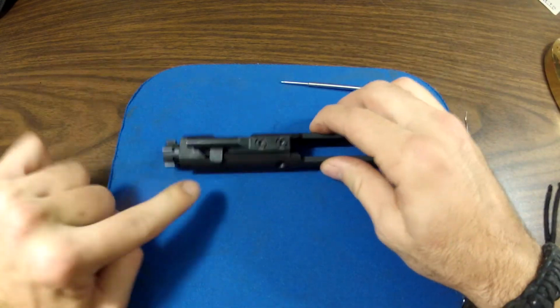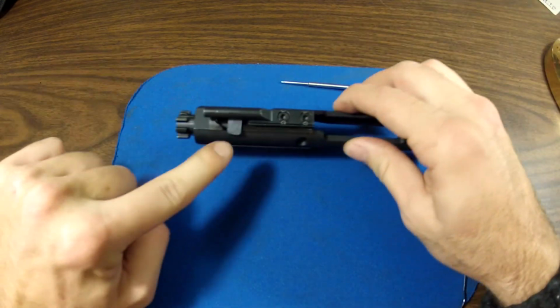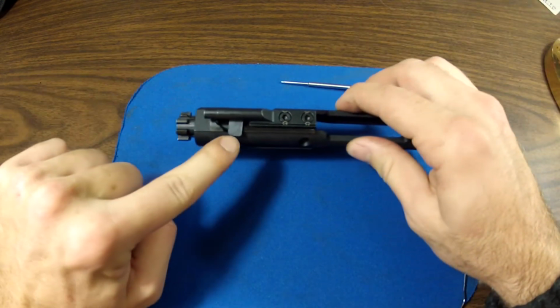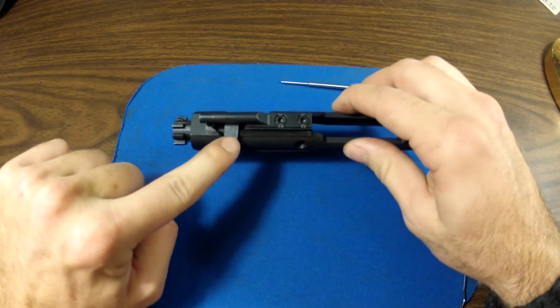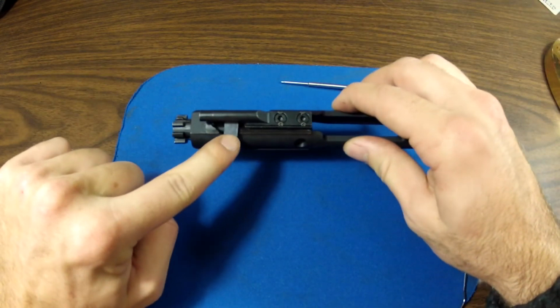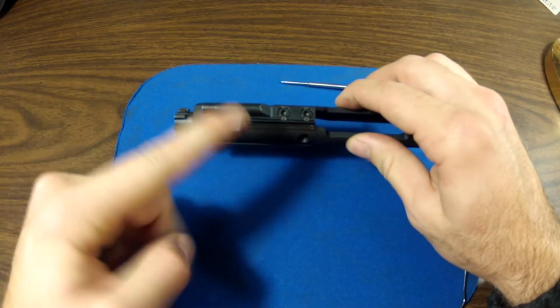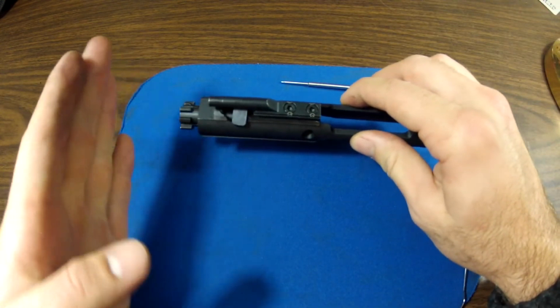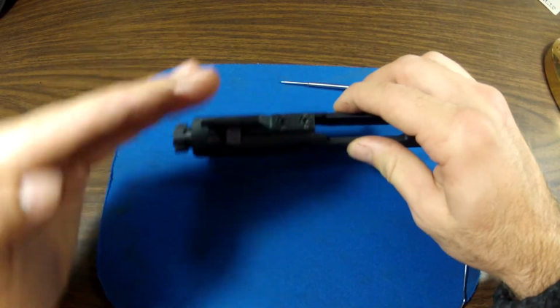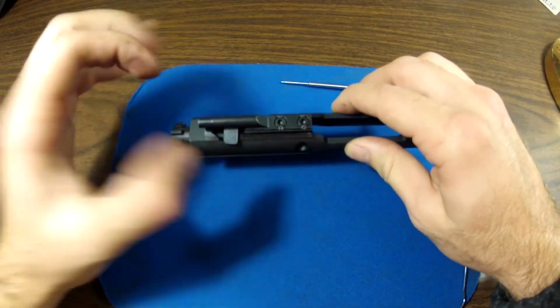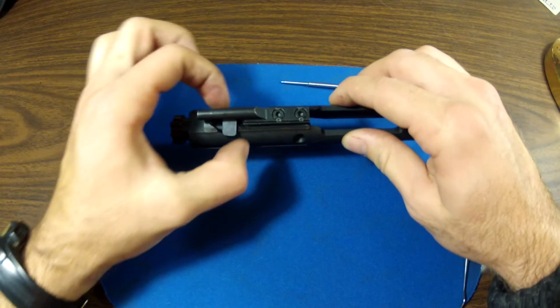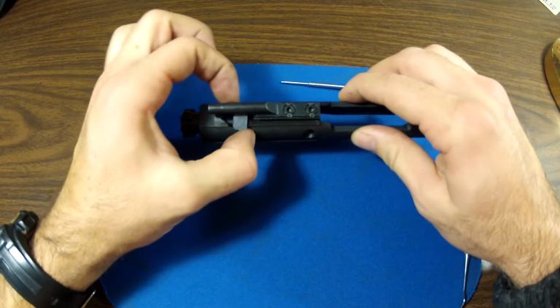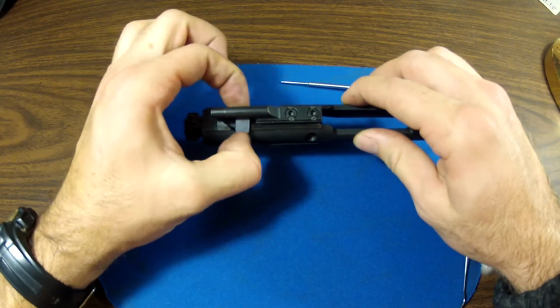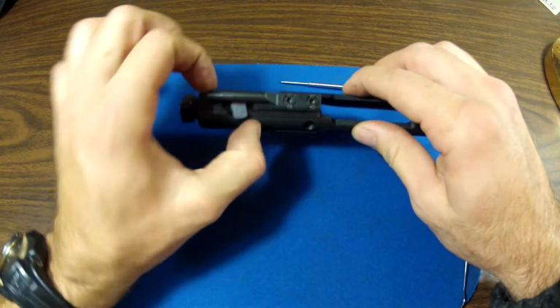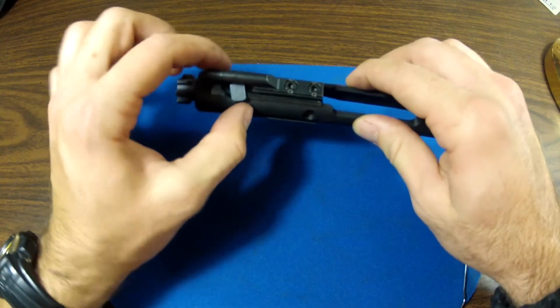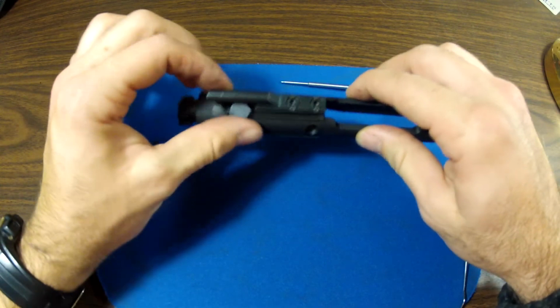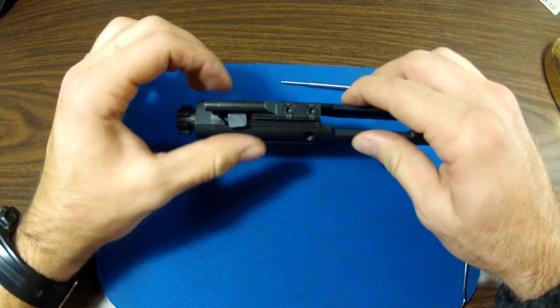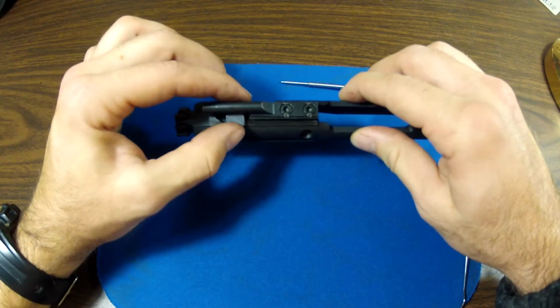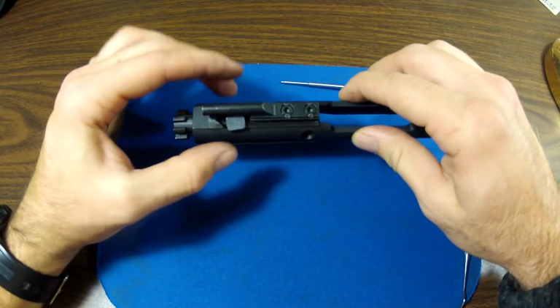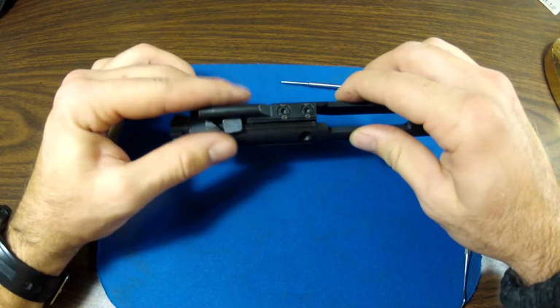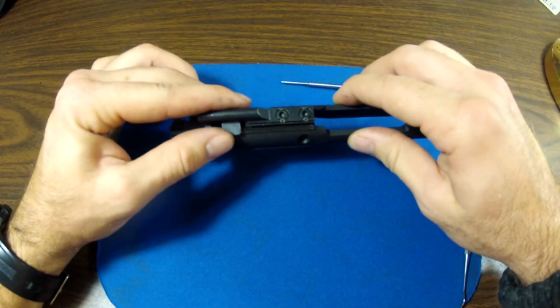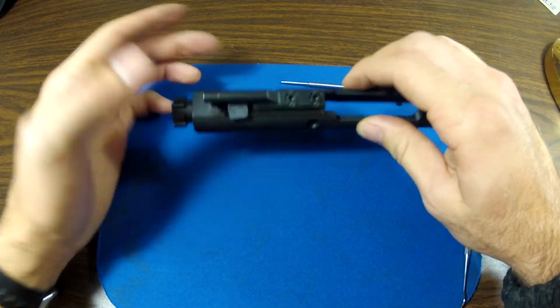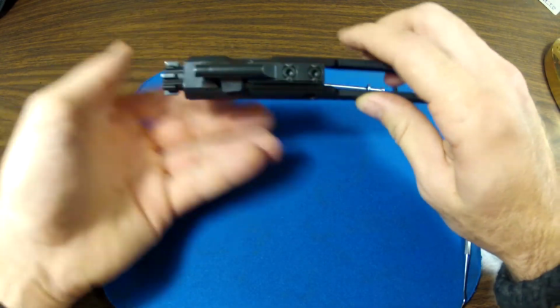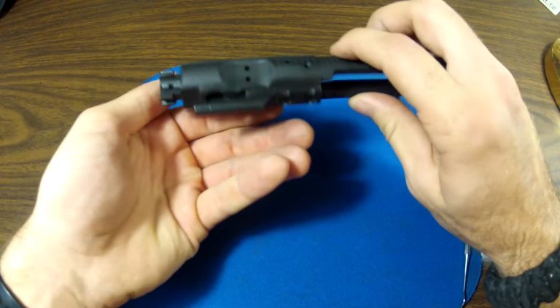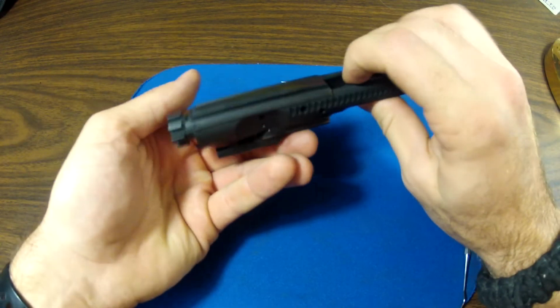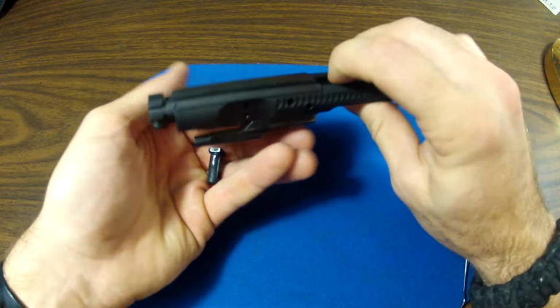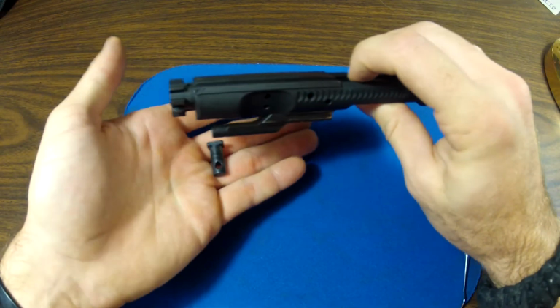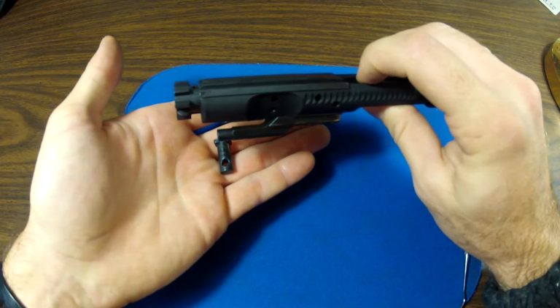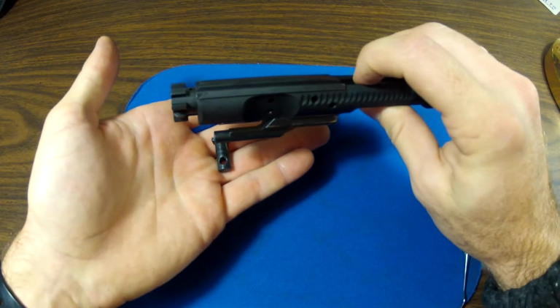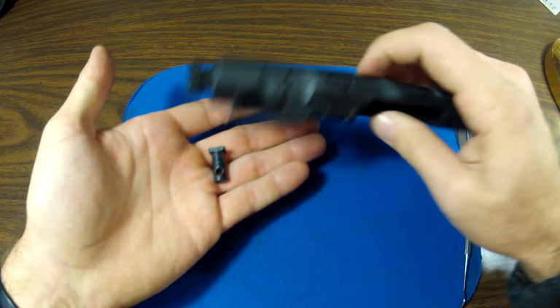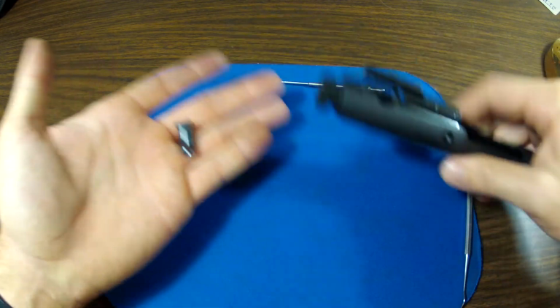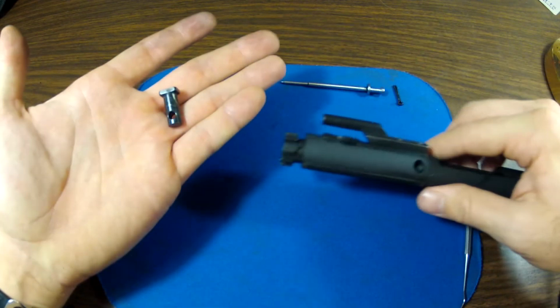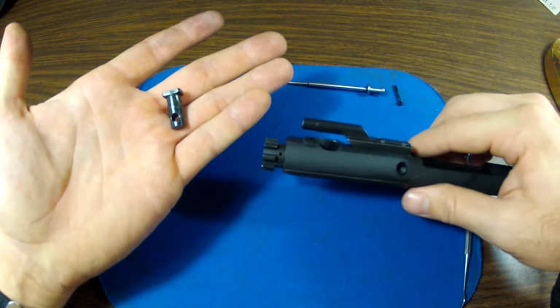Coming to this piece right here, we need to rotate it 90 degrees until it is horizontal. So whatever you can do to get that out — turn your carrier assembly upside down and it will fall out.